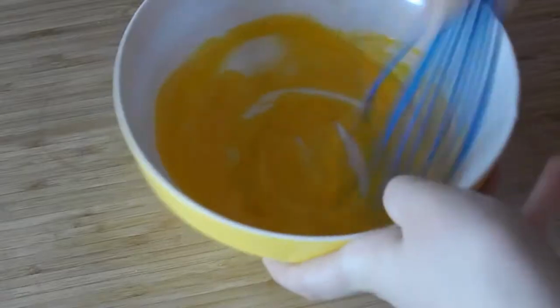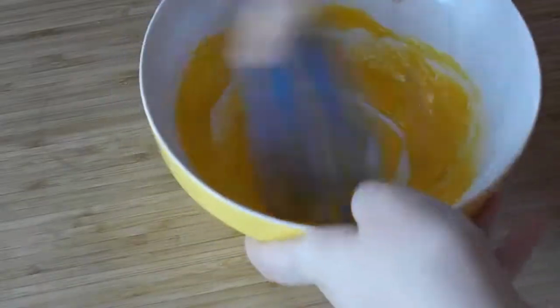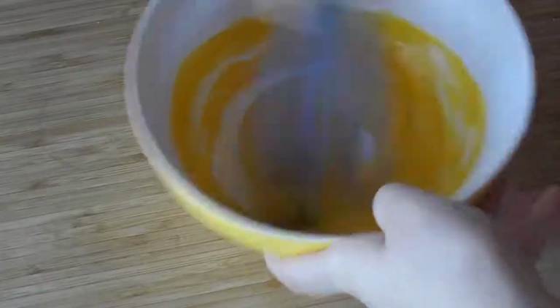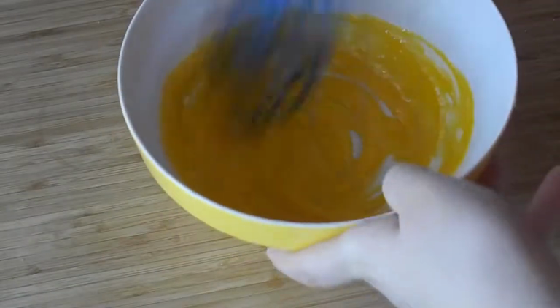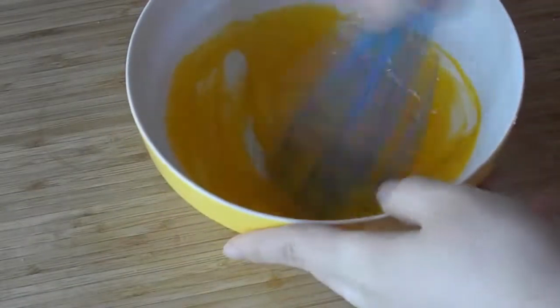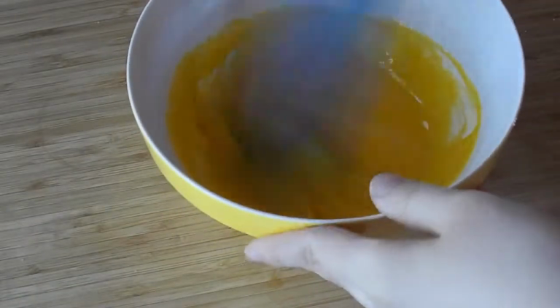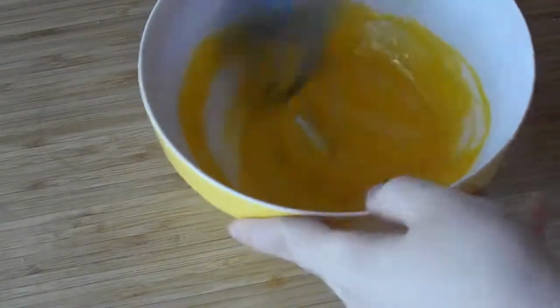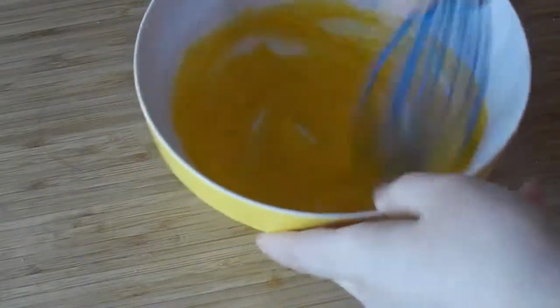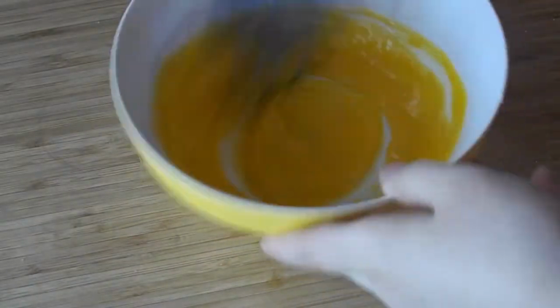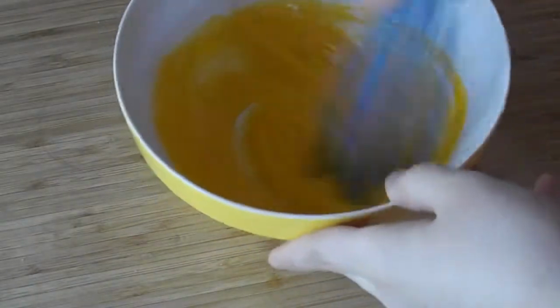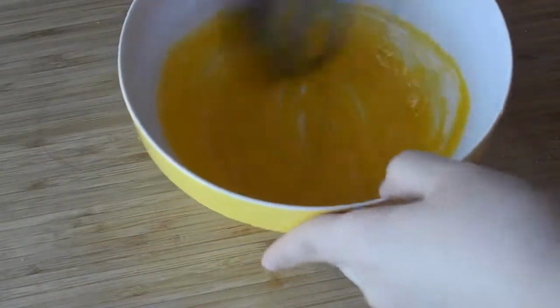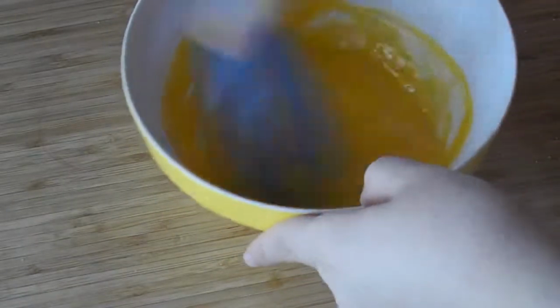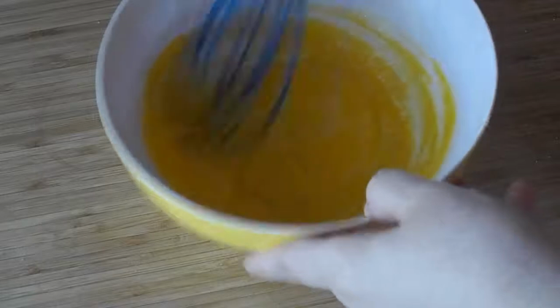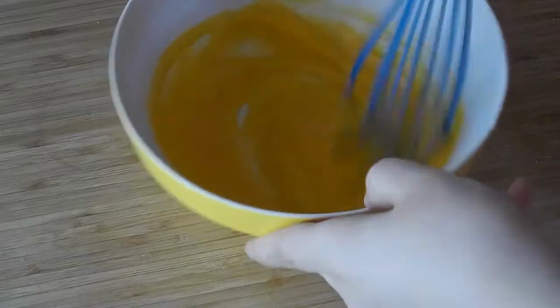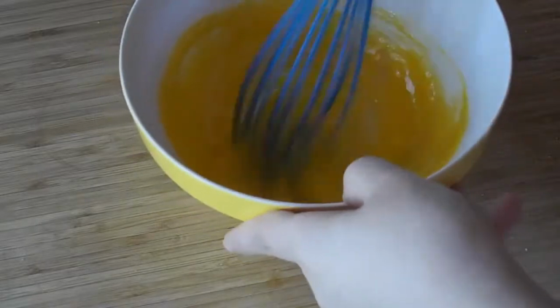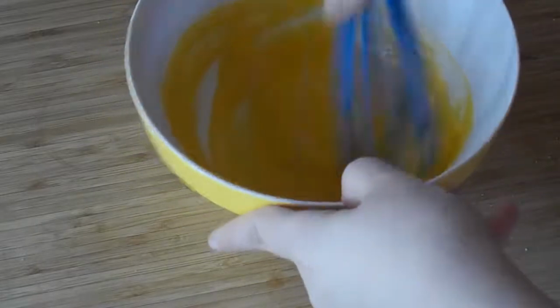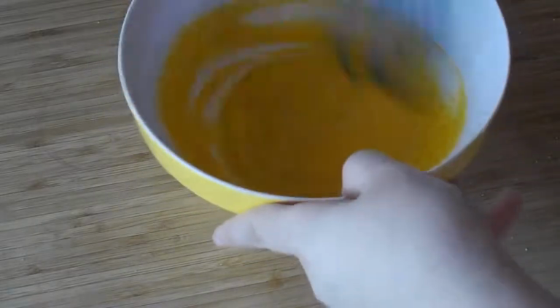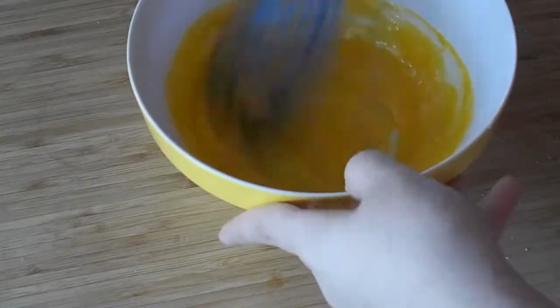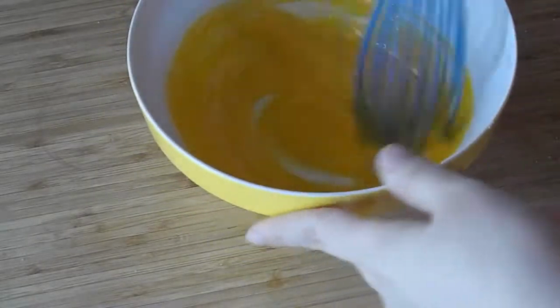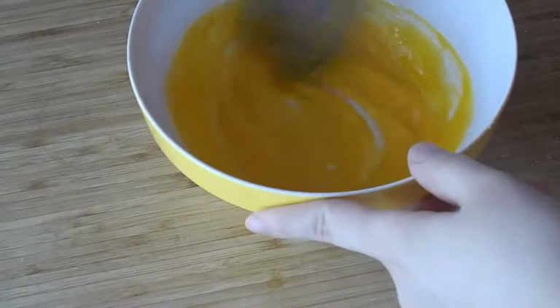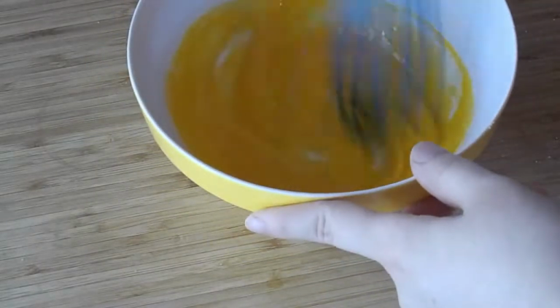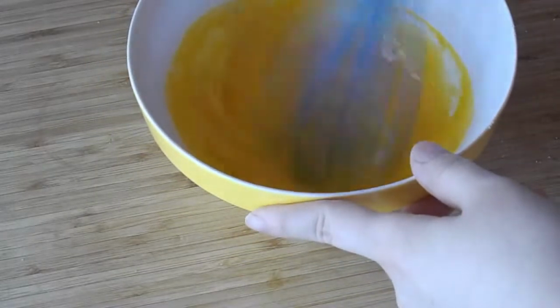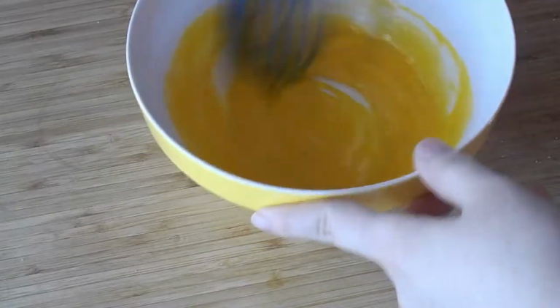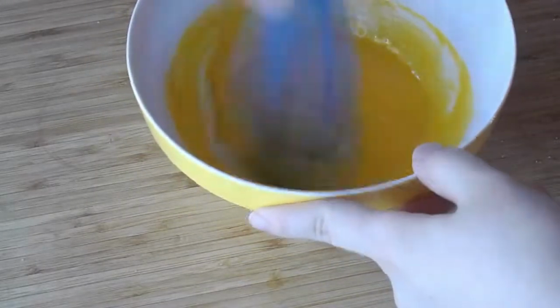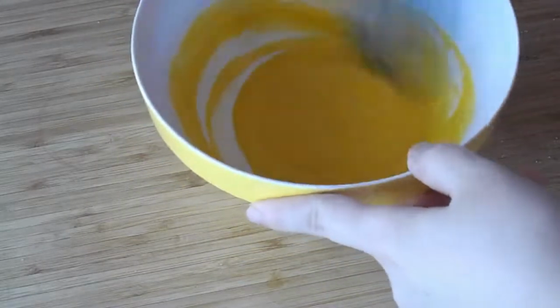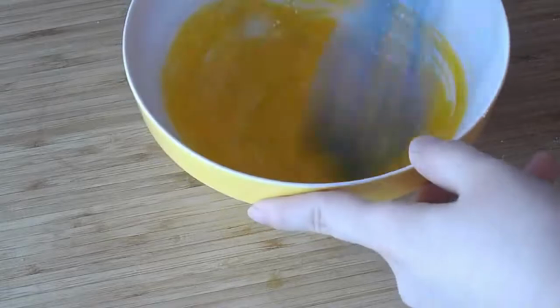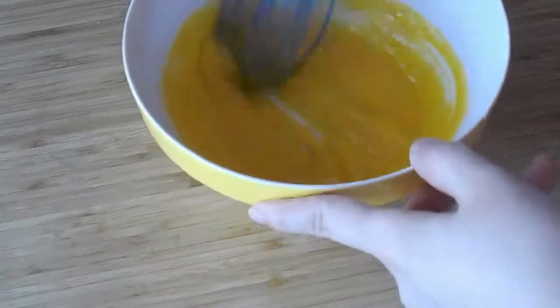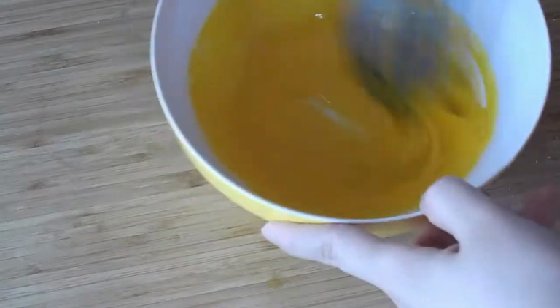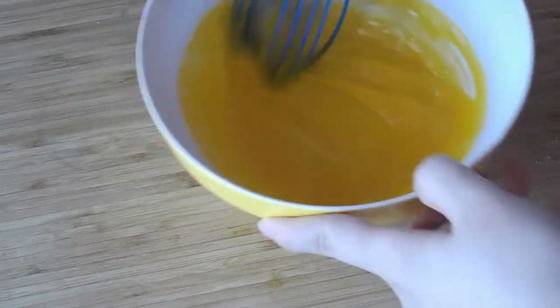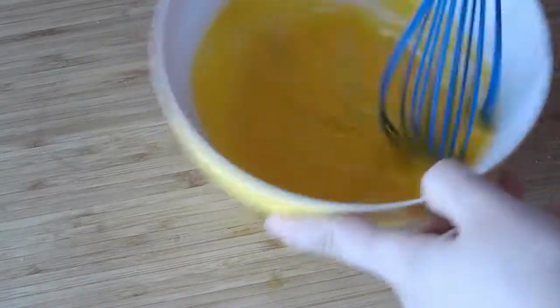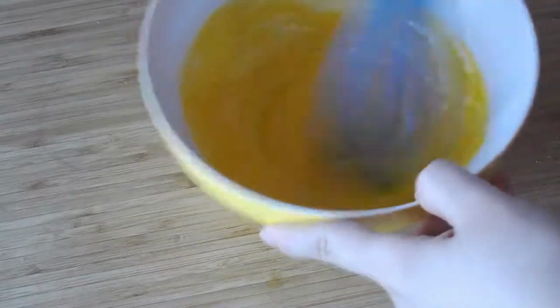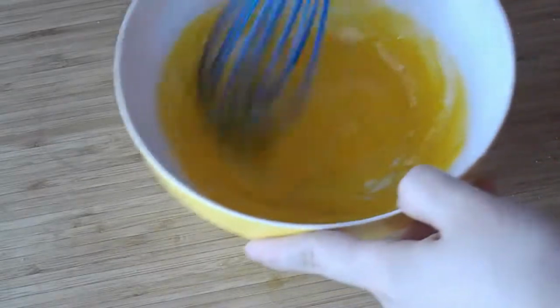And then you want to combine this for about 30 seconds. I whisk it for about 30 seconds — that's all that's really required — but if you wanted a paler sauce, you can whip it for about five minutes. It'll get lighter in color.